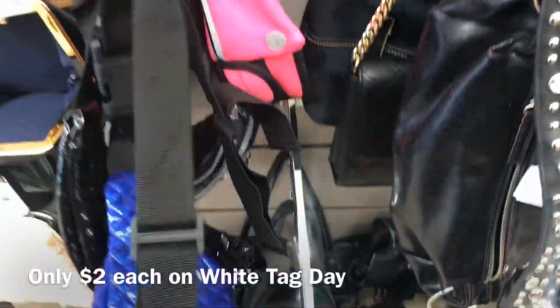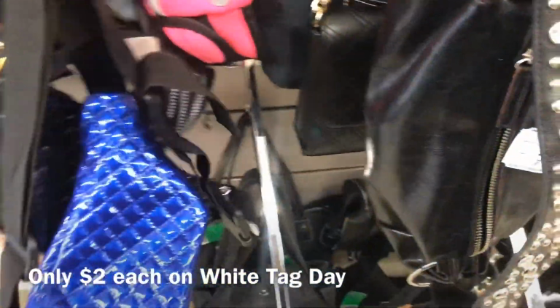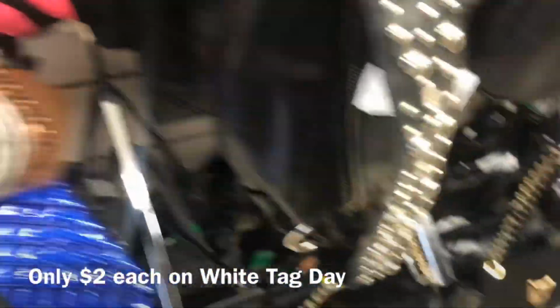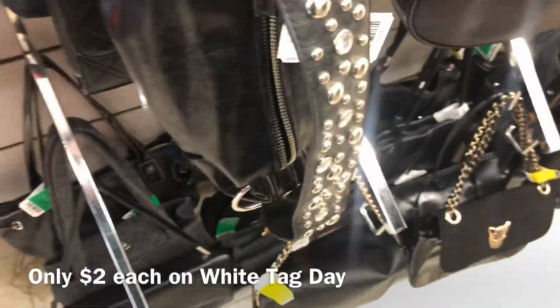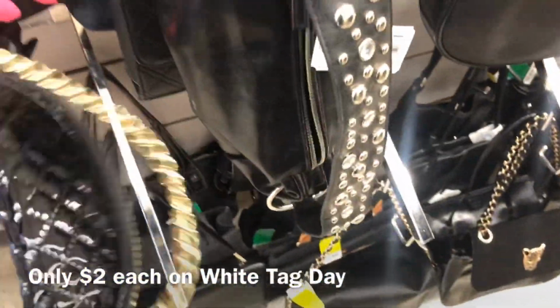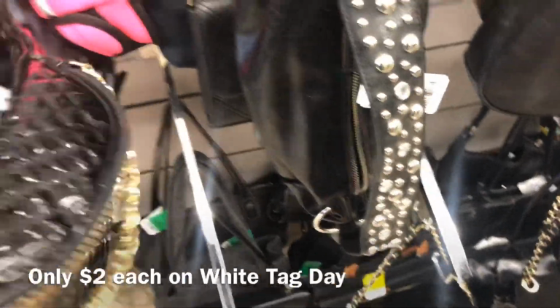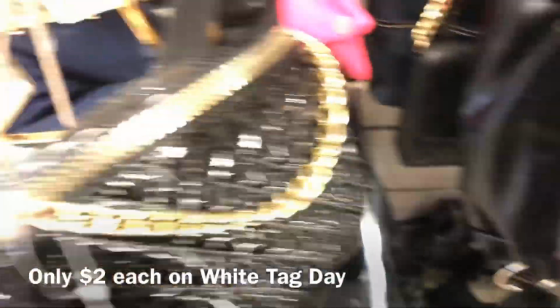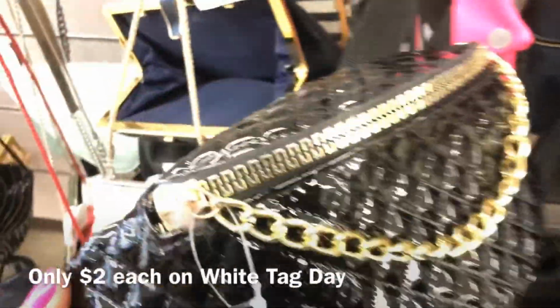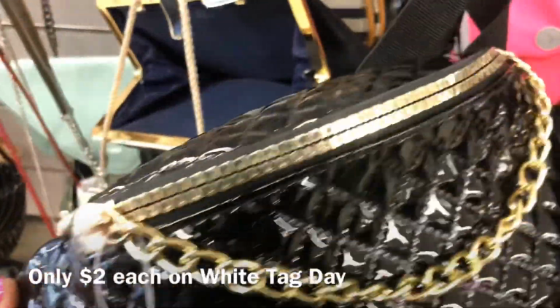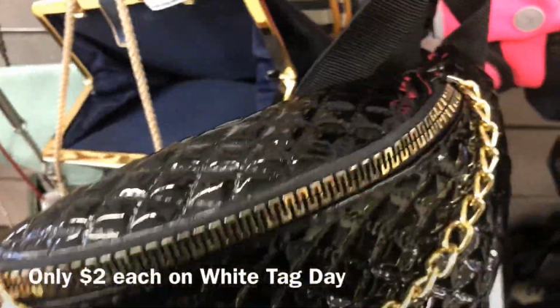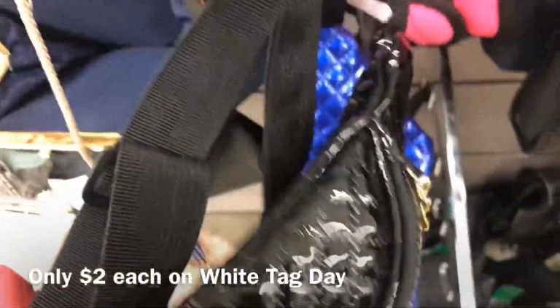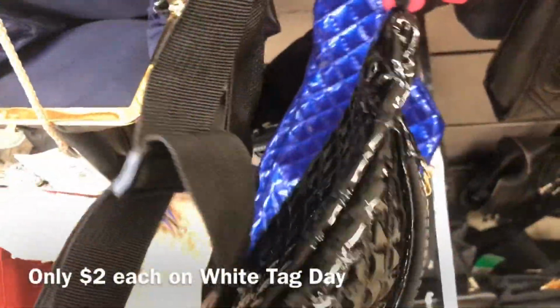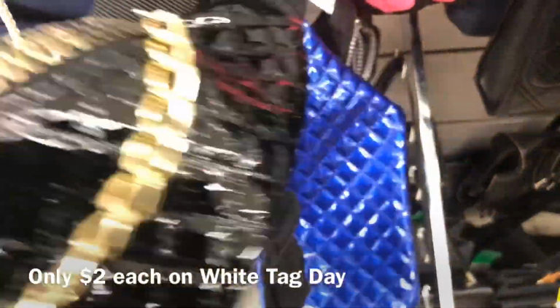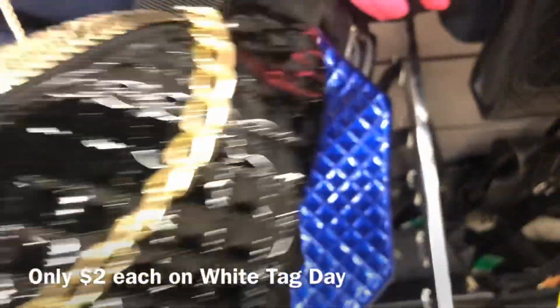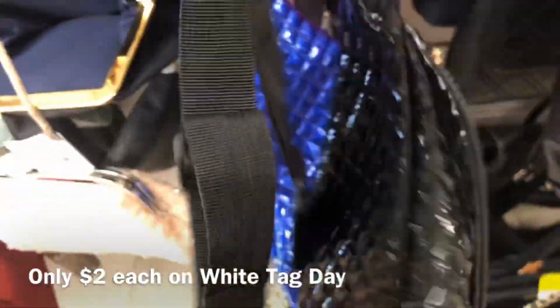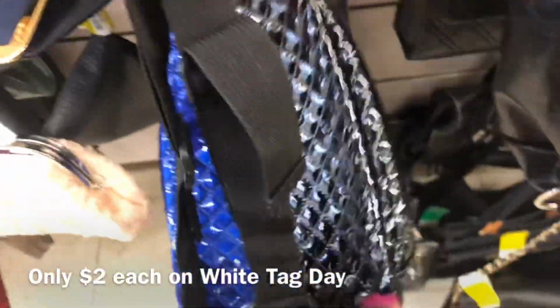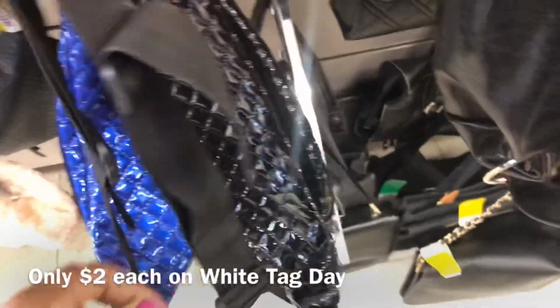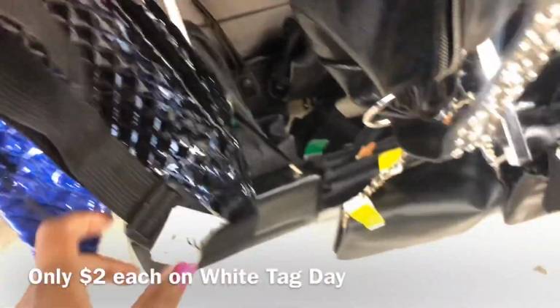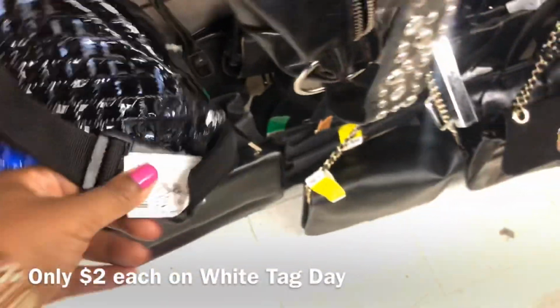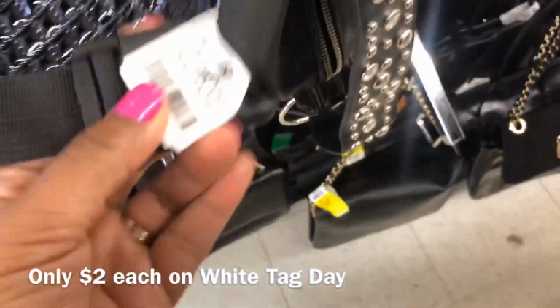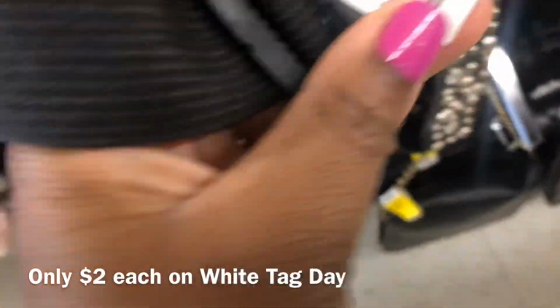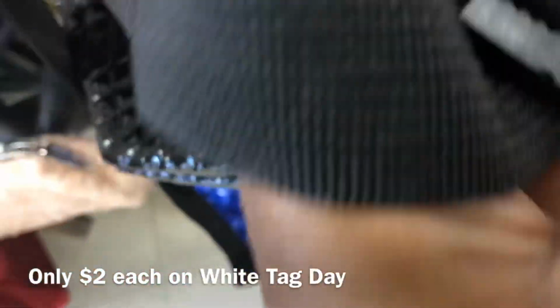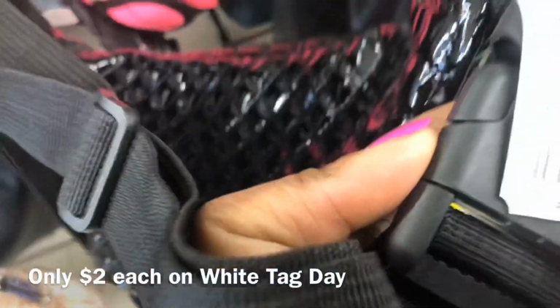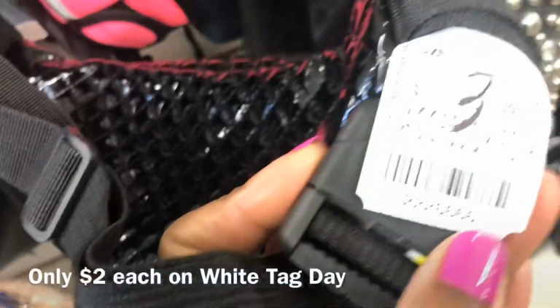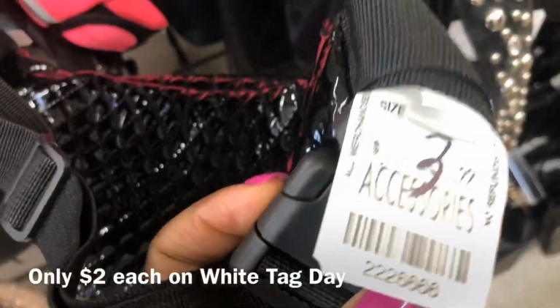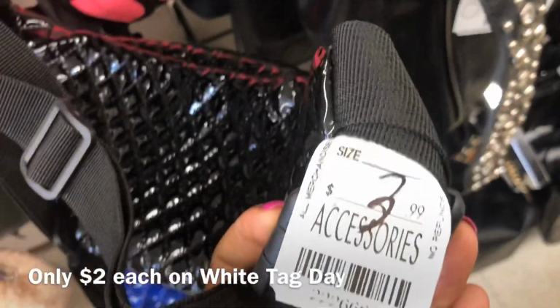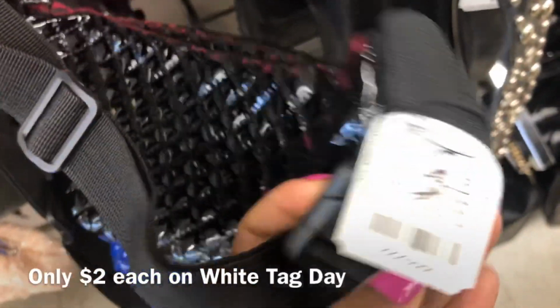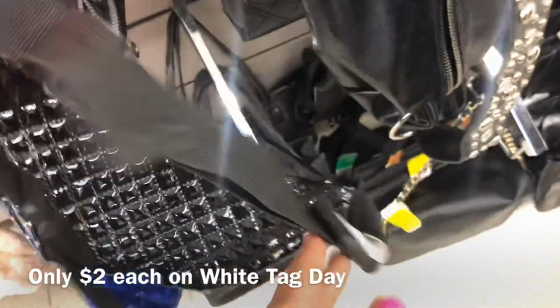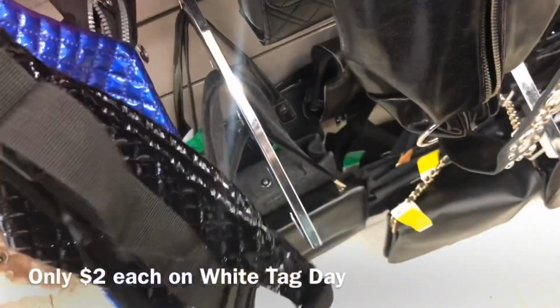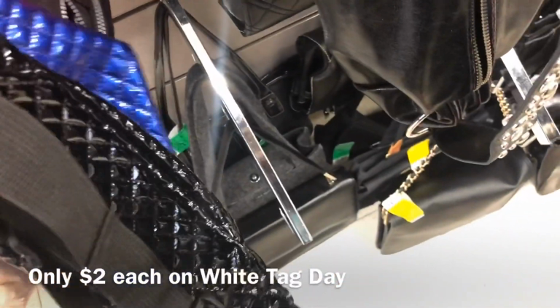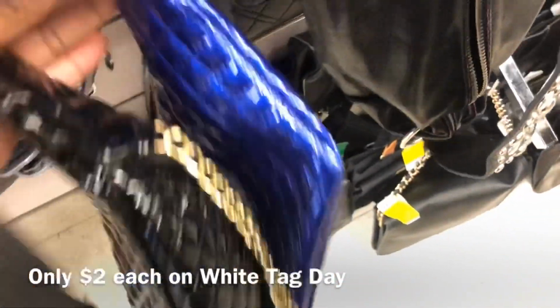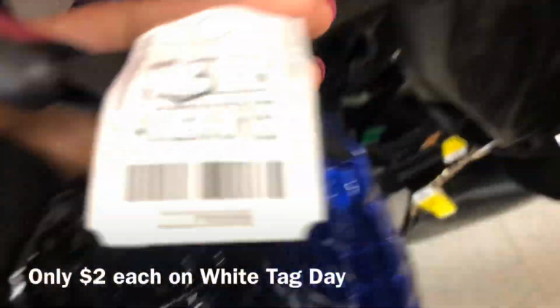These are cute little pat mother quilted, almost Chanel-inspired pouches — cute for the summer. They're only two dollars each on white tag day, but today they're only four dollars each, so I'll grab both of them.